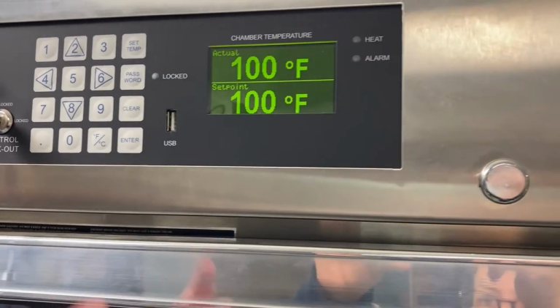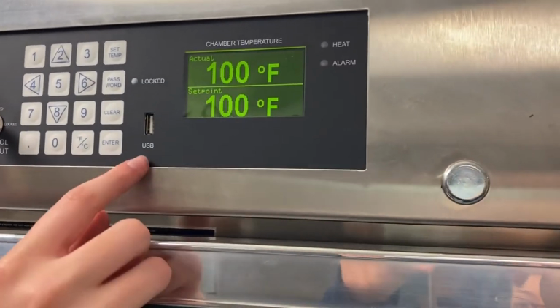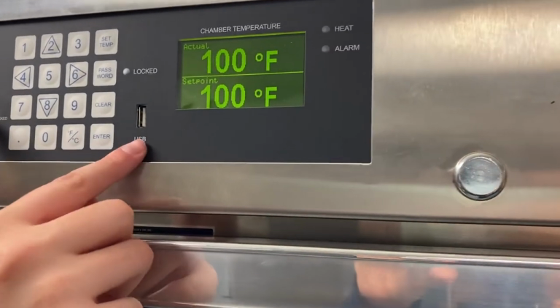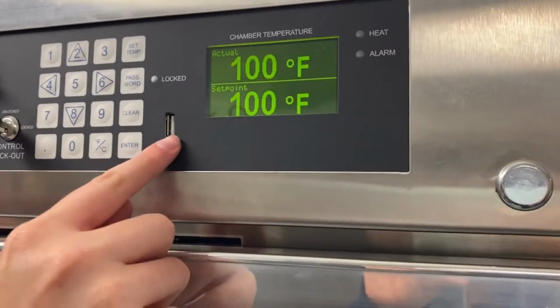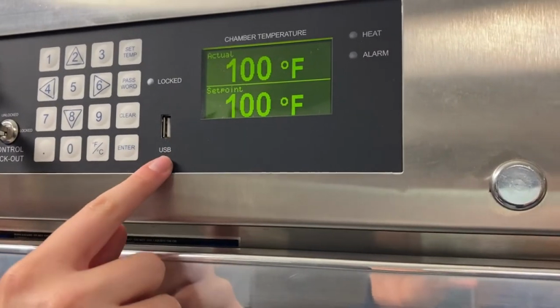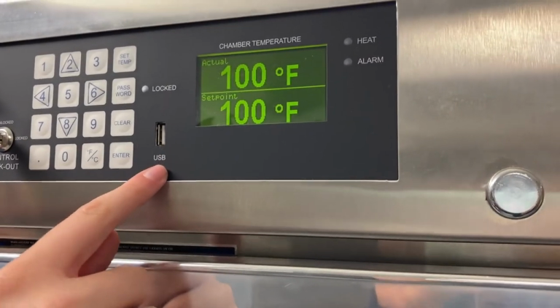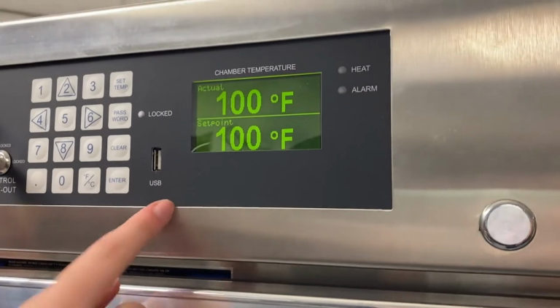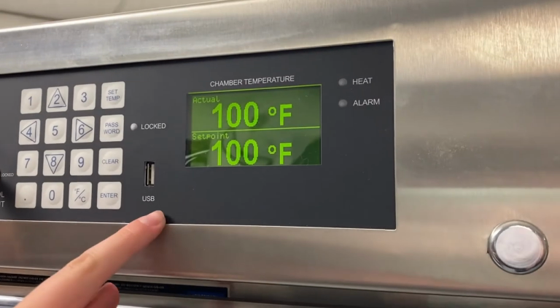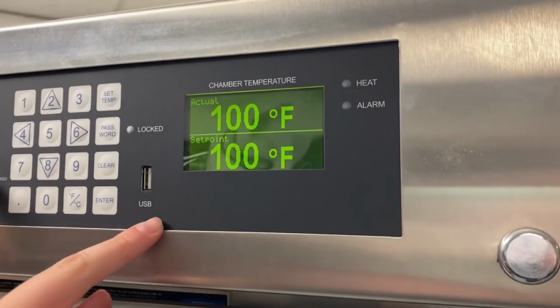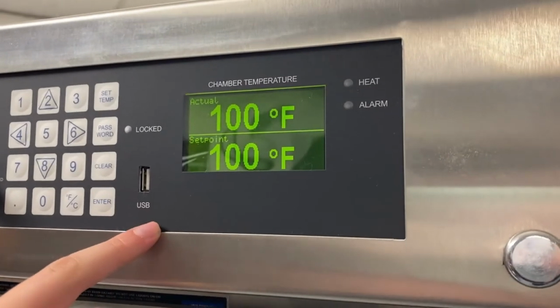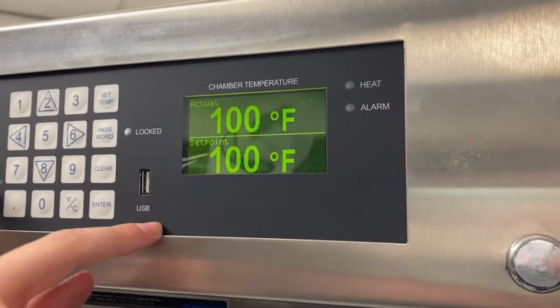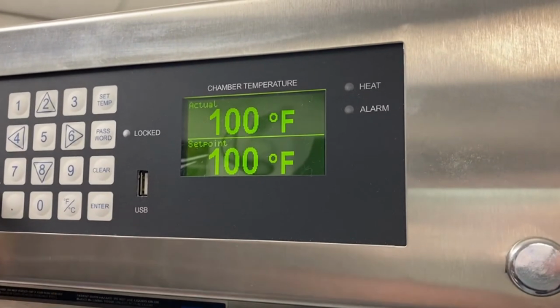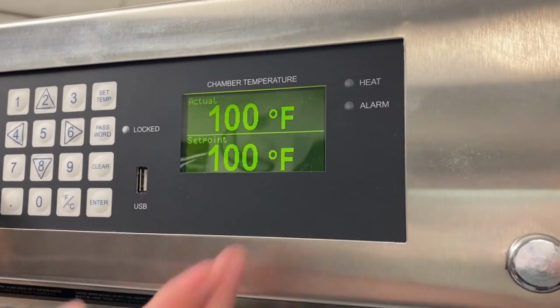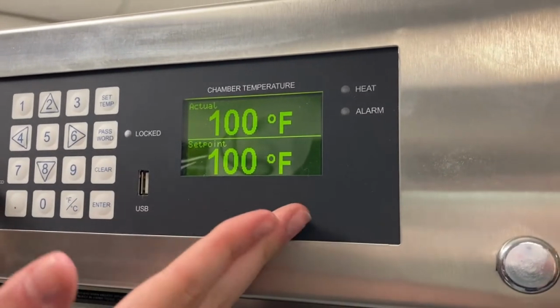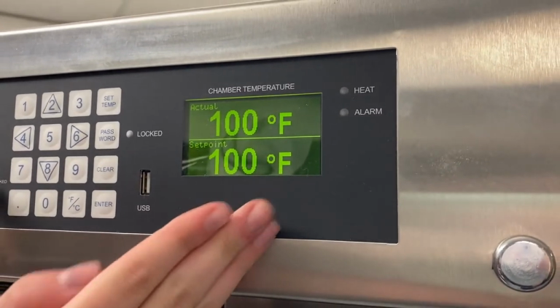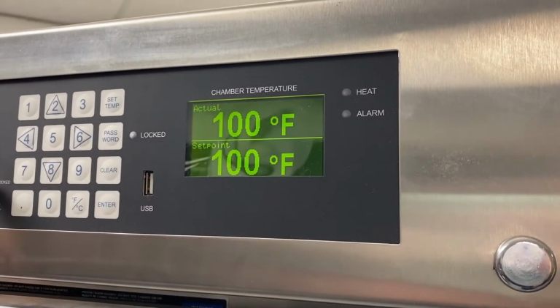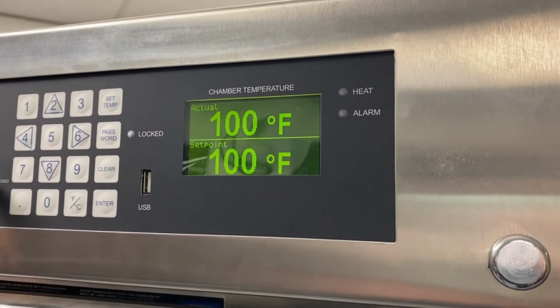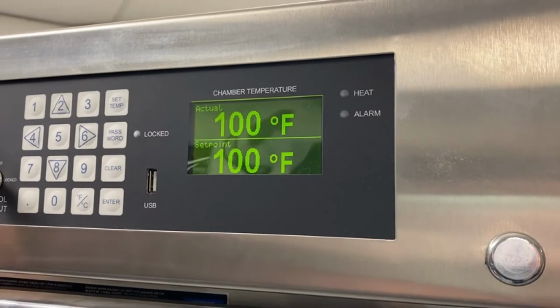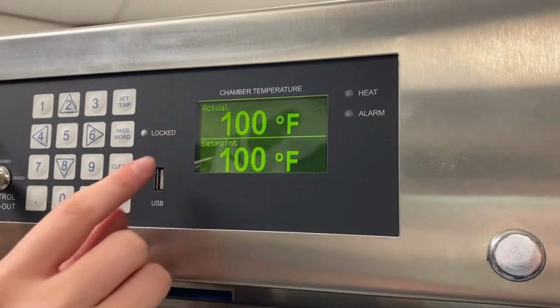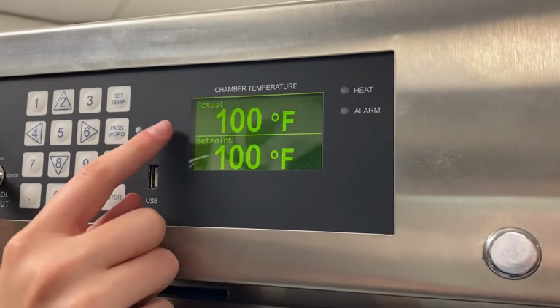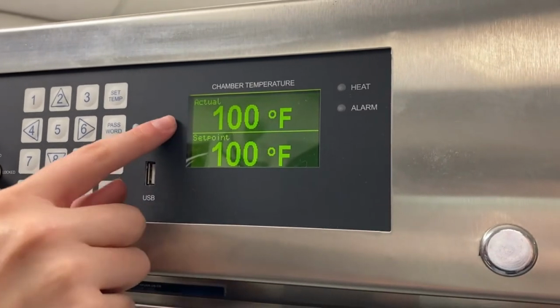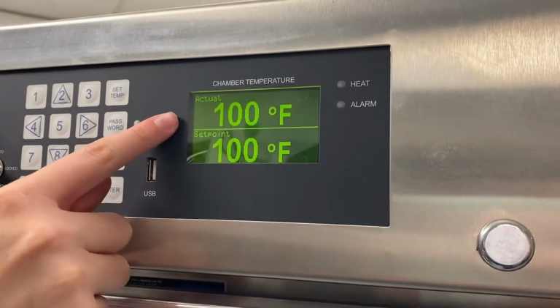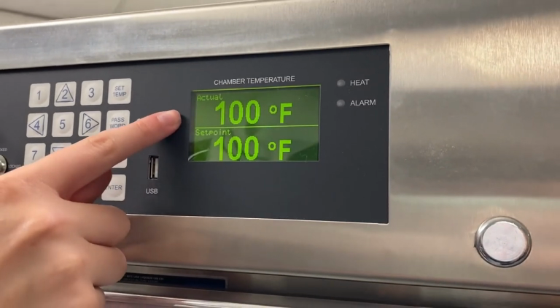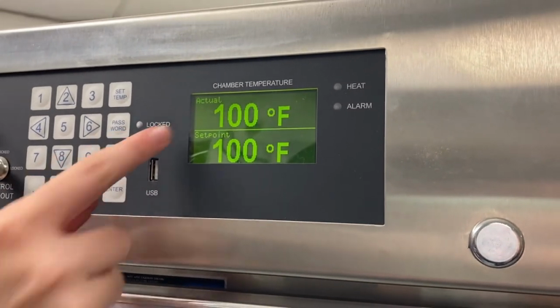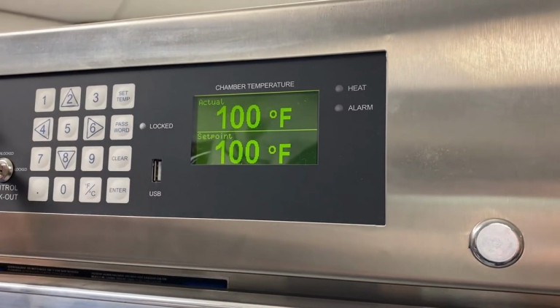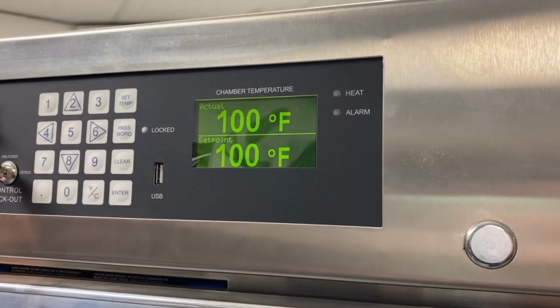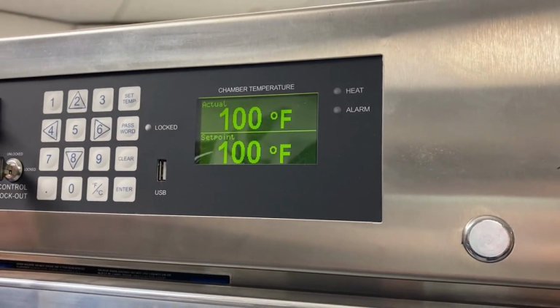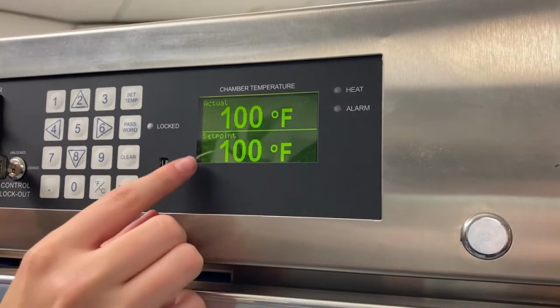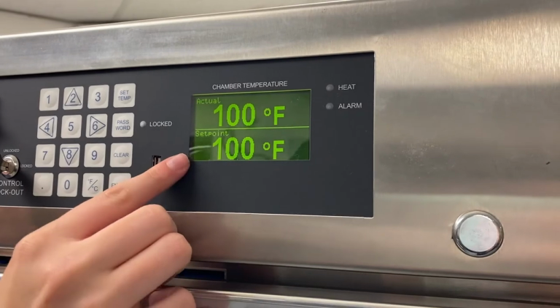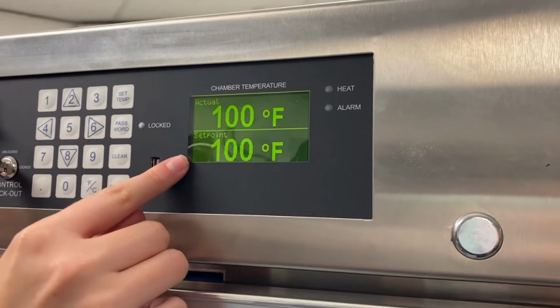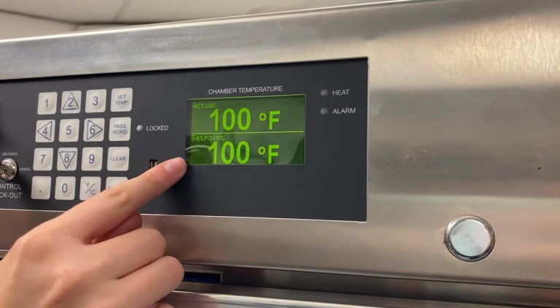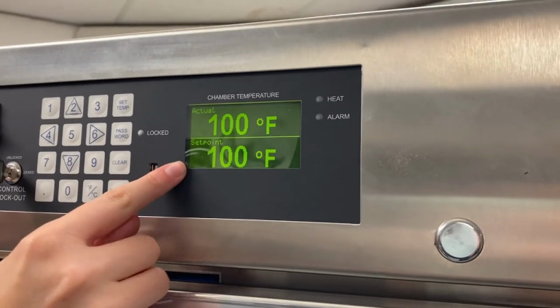There's also a USB port right here, perhaps for logging data or whatever else you might need it for. And then we have our display all the way over here. As you can see, we have the actual temperature inside the warming cabinet and then what it was set to — the set point at the bottom.